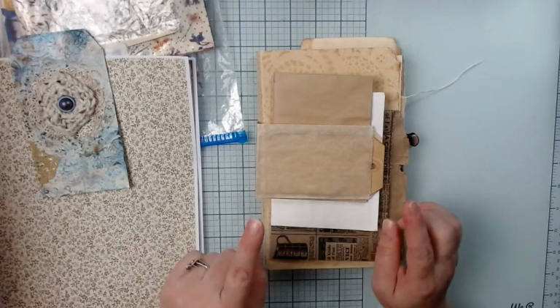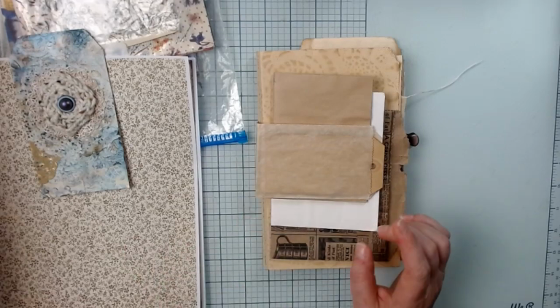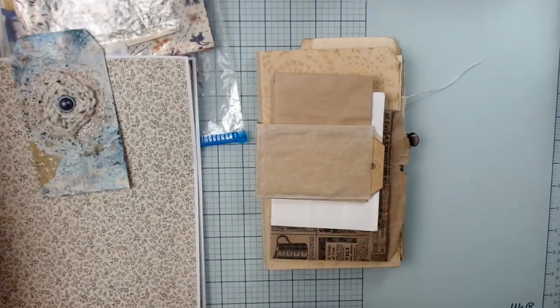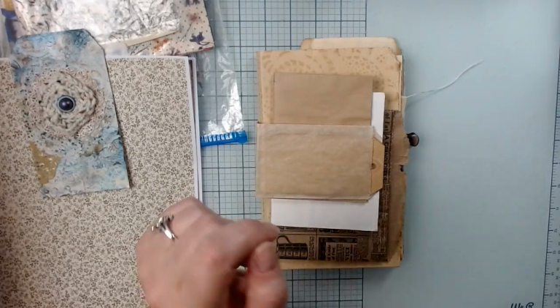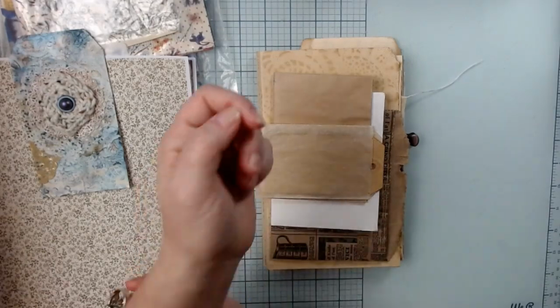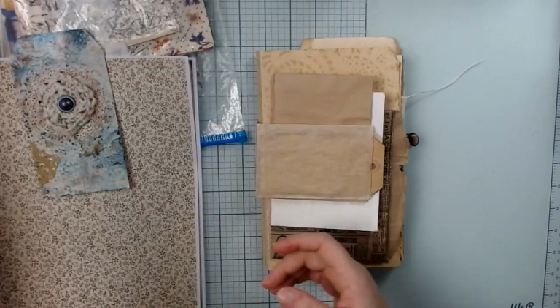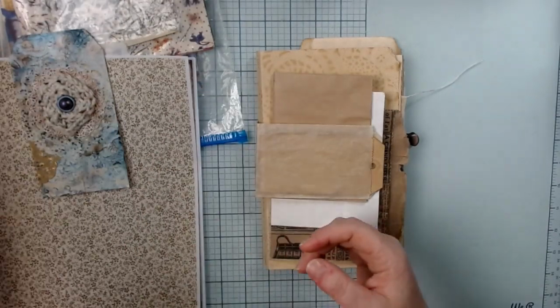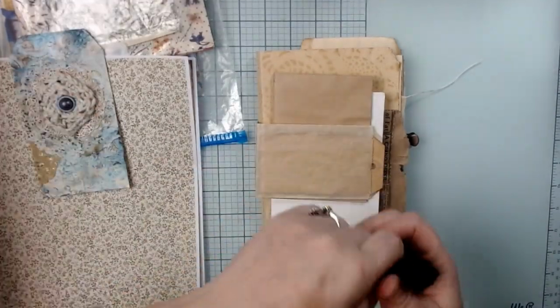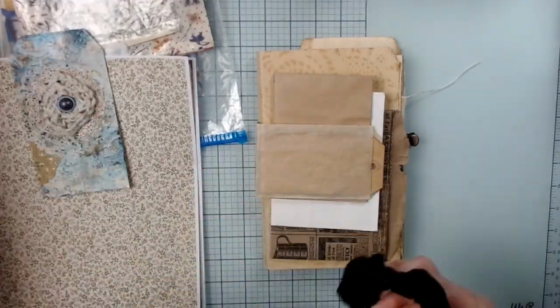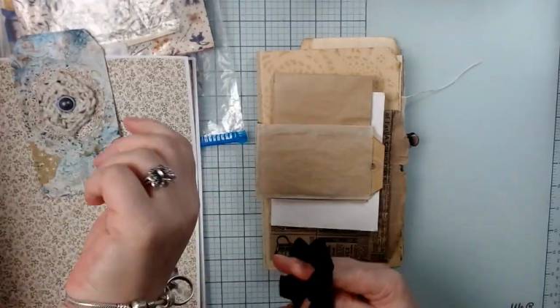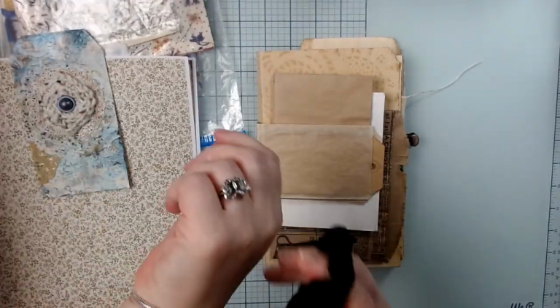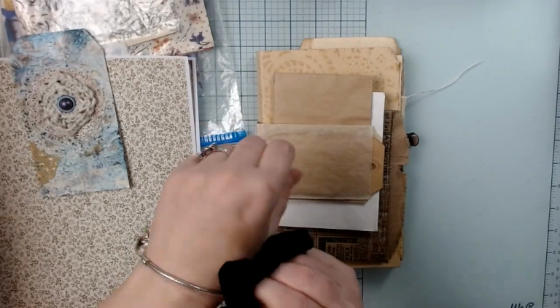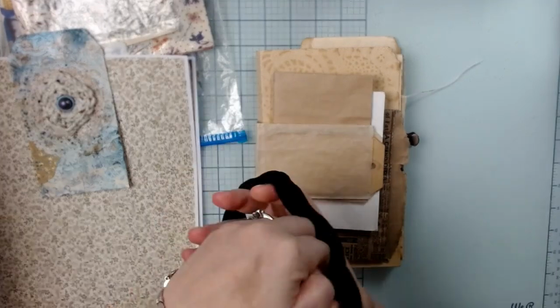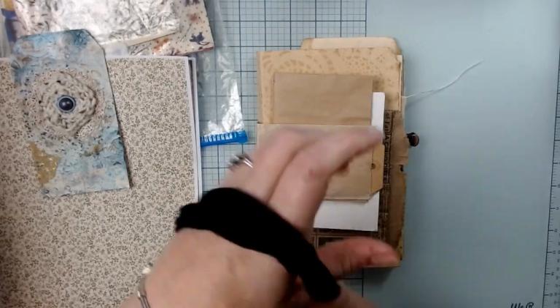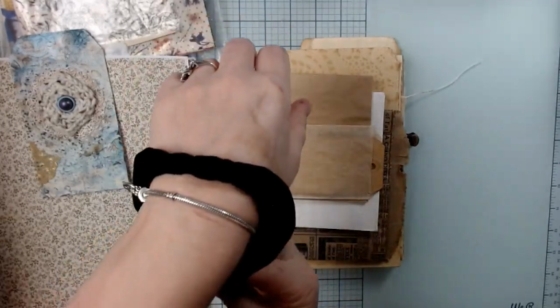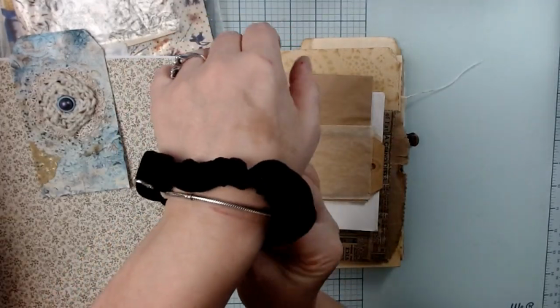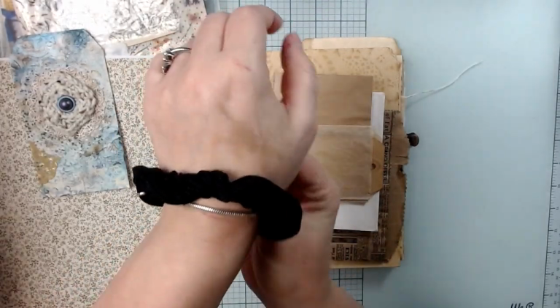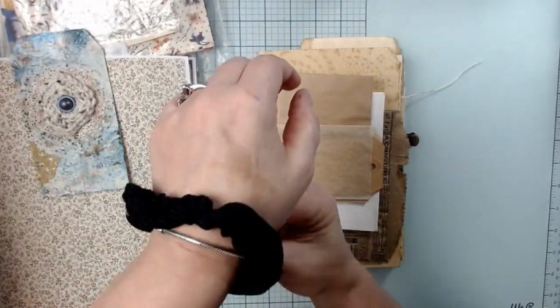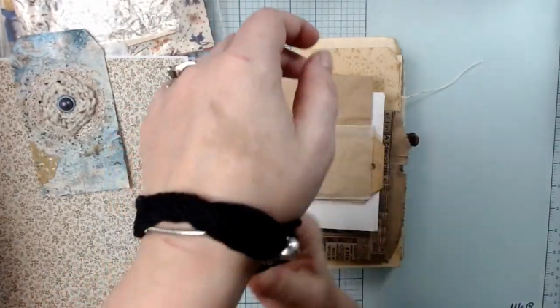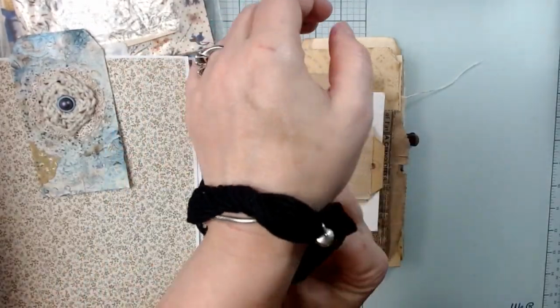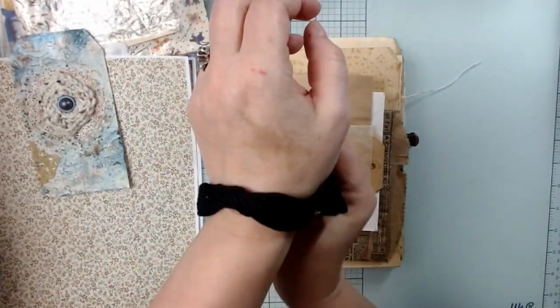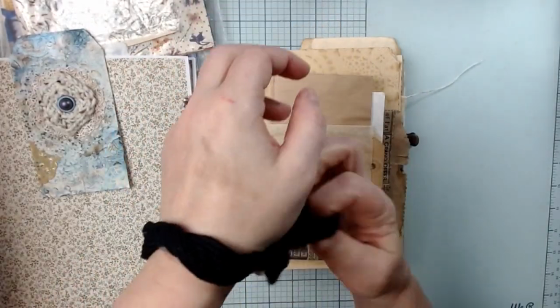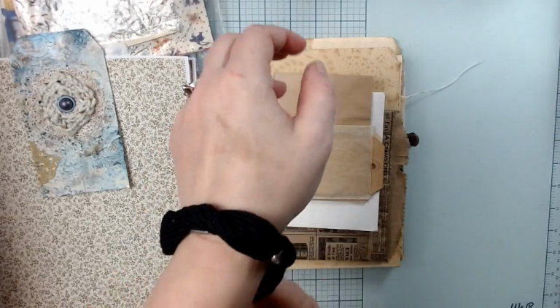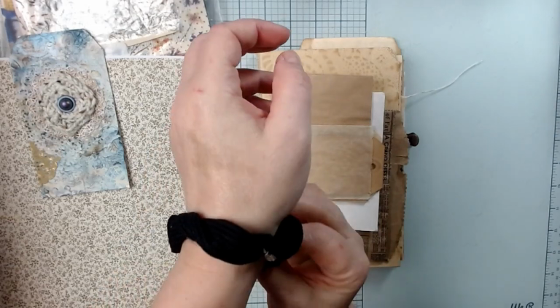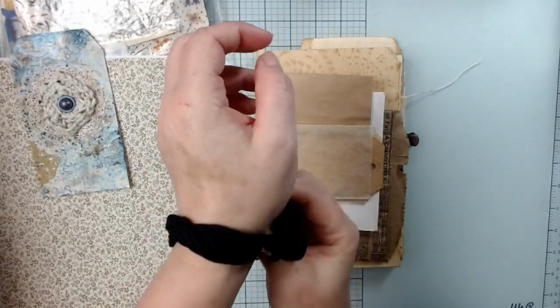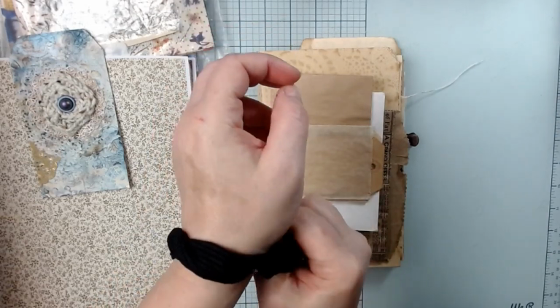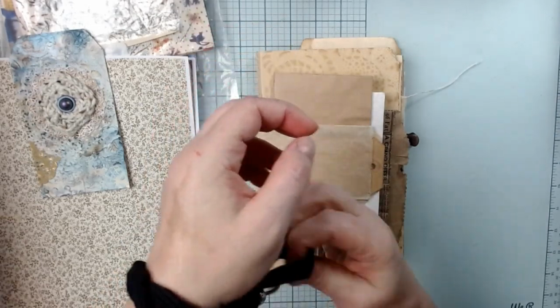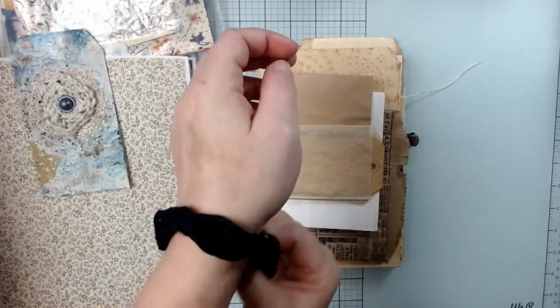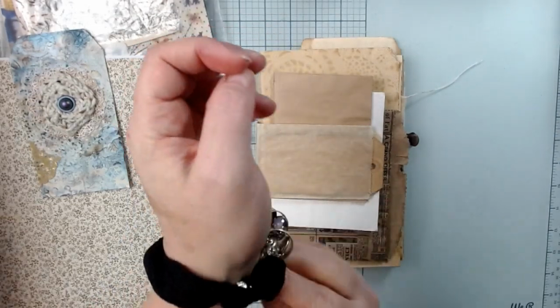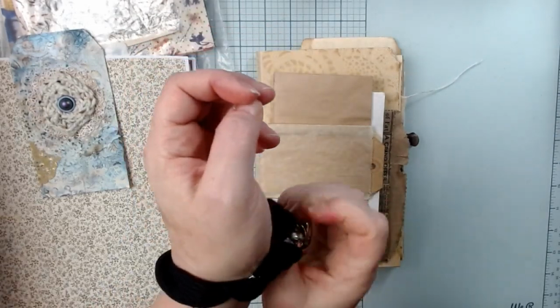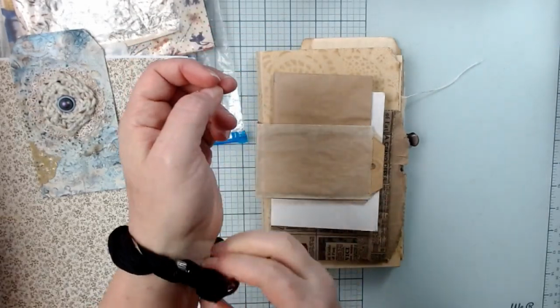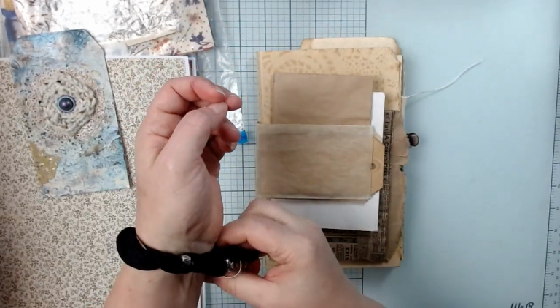So what I'm going to do is first get a wrap for my bracelet so I don't clink you guys to death and hurt your ears. Let's do that because I forgot to do that. It's Monday morning.